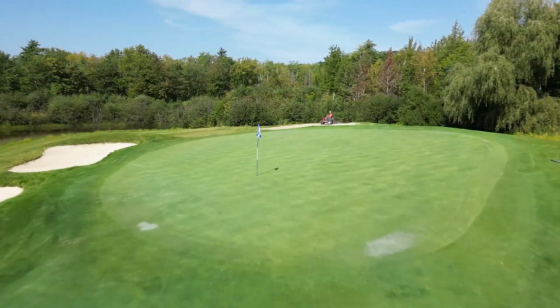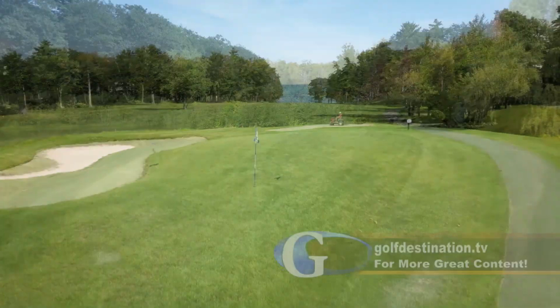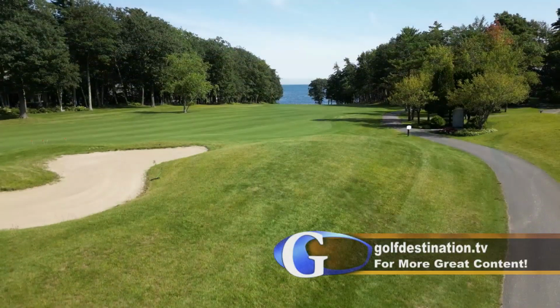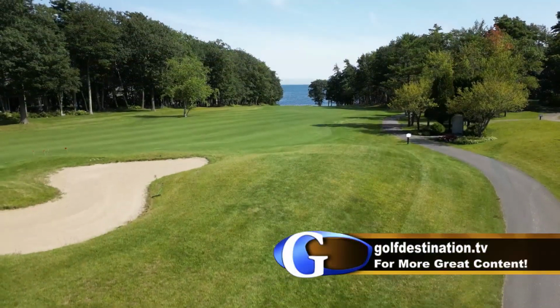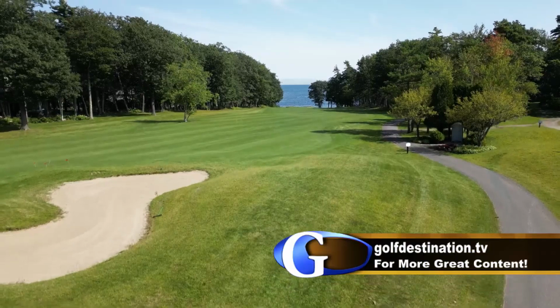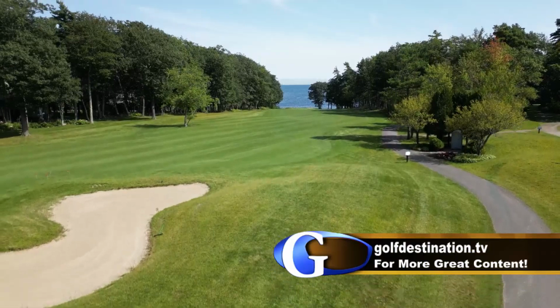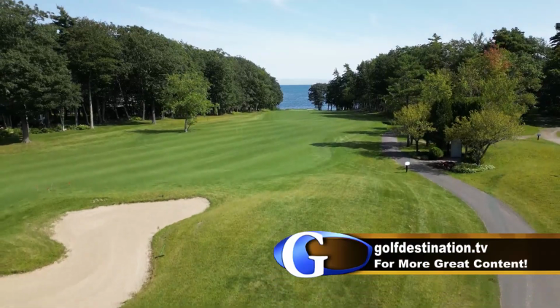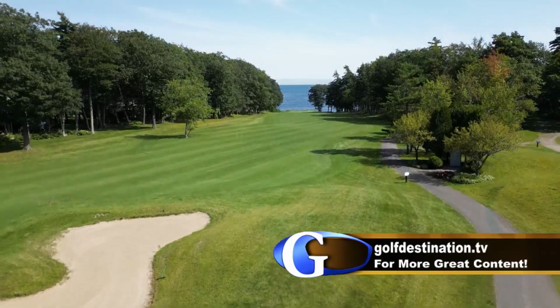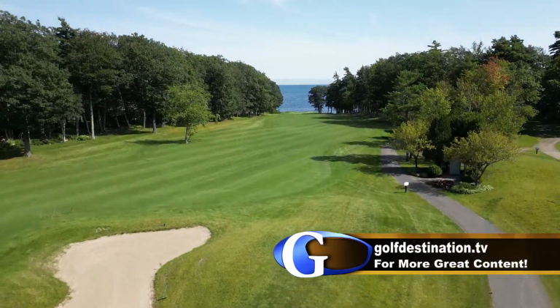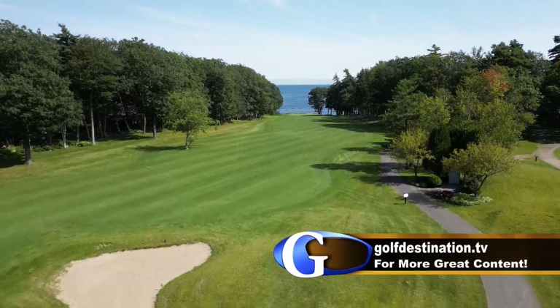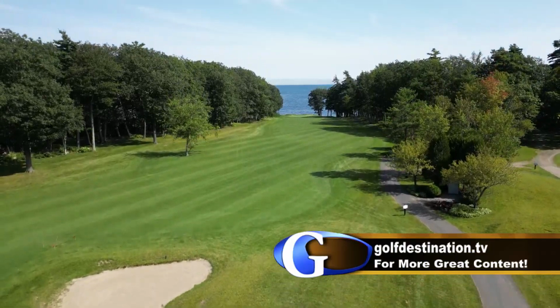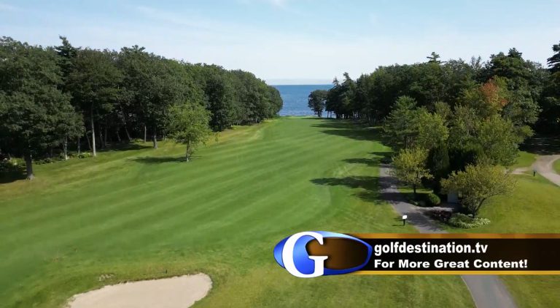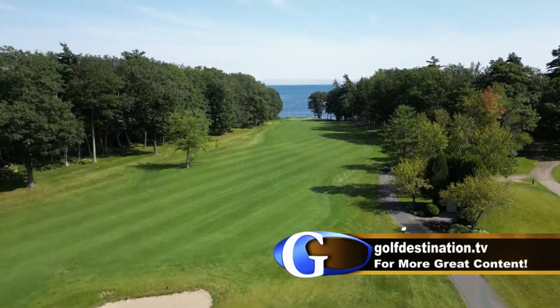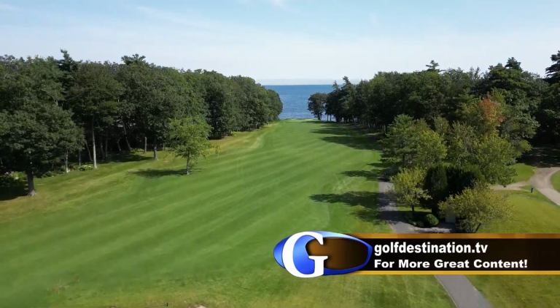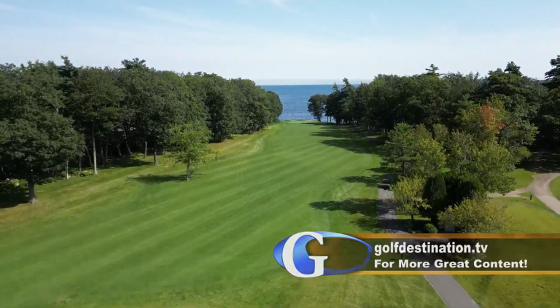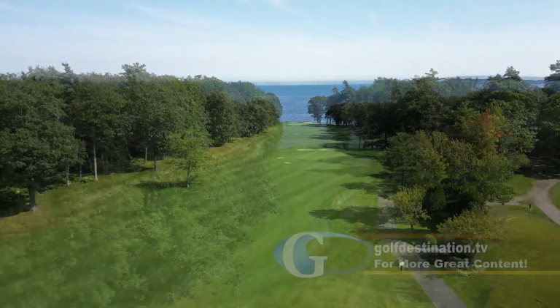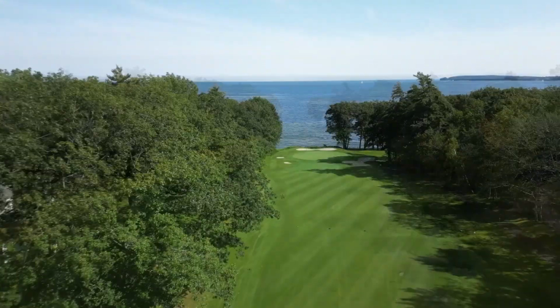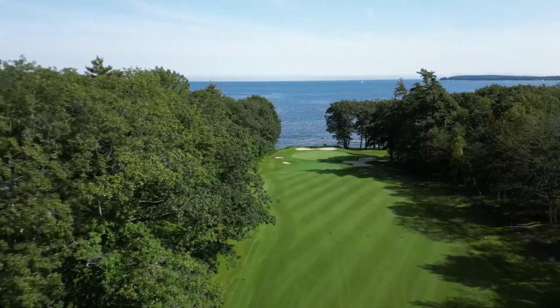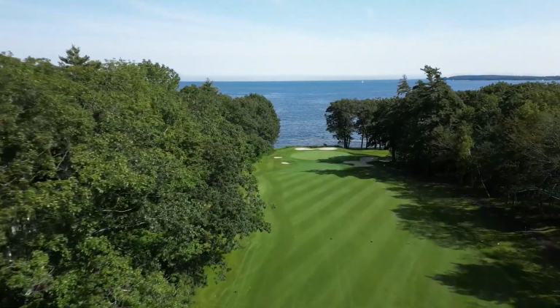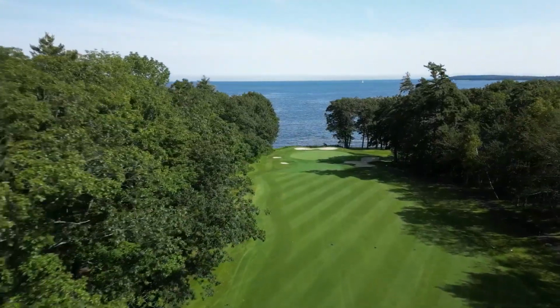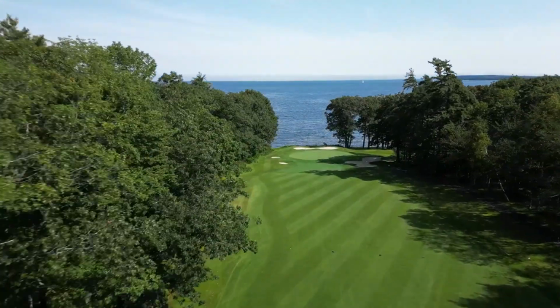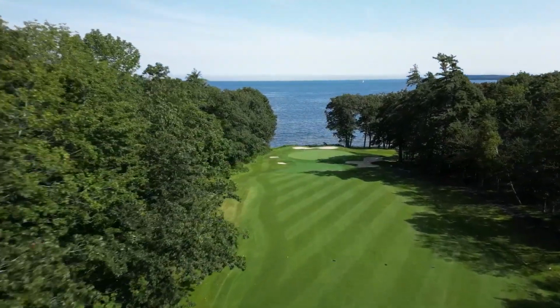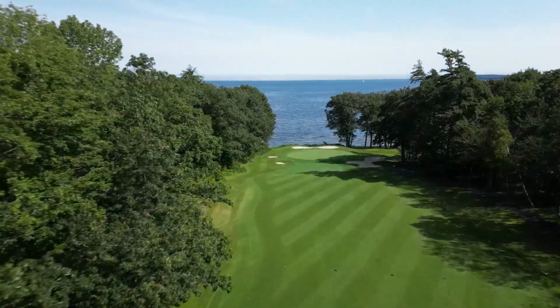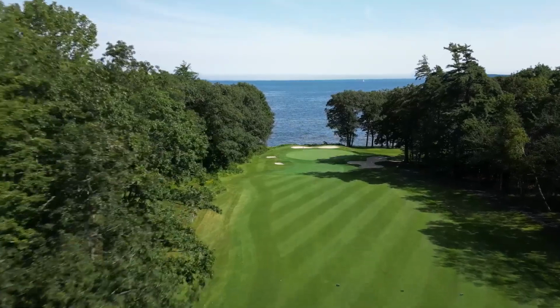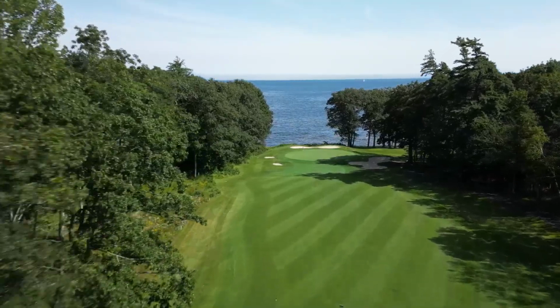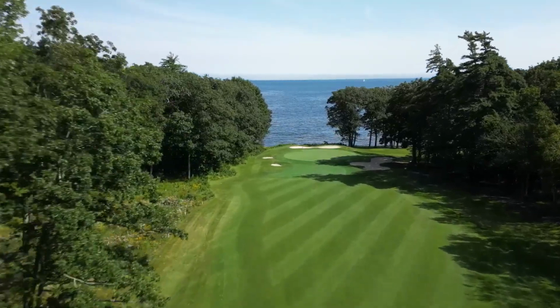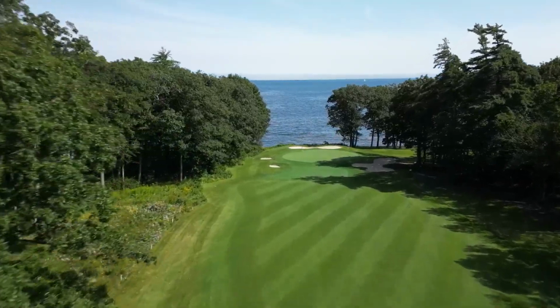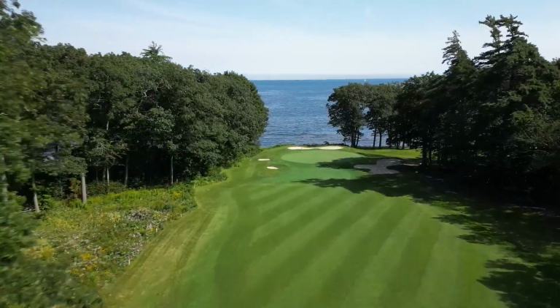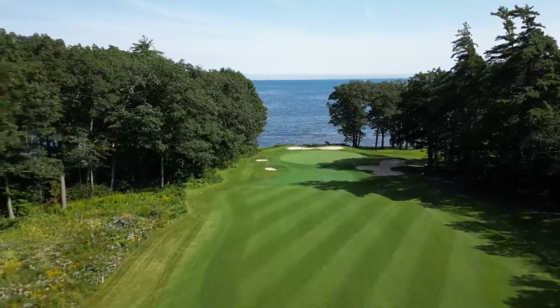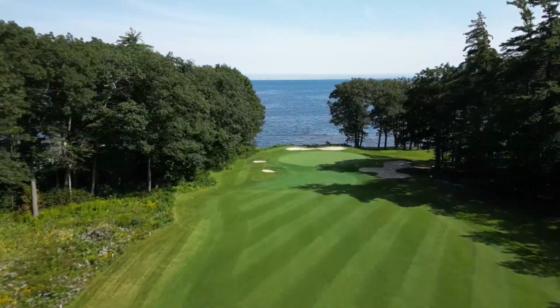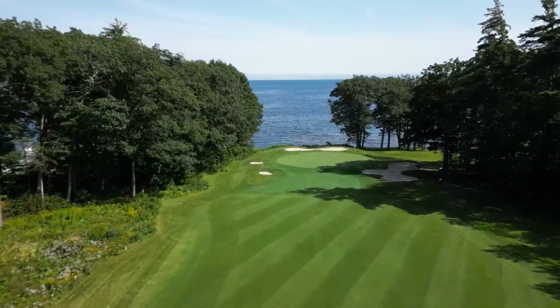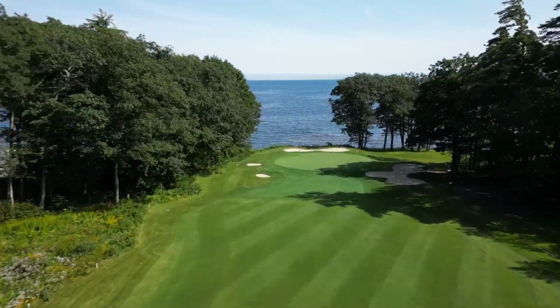The 14th is the longest hole on the course and slightly bends to the left. The backdrop to the green is one of the prettiest in golf — Penobscot Bay.